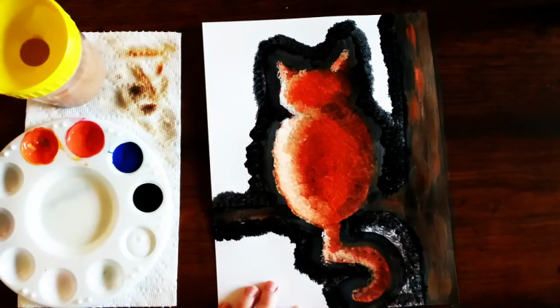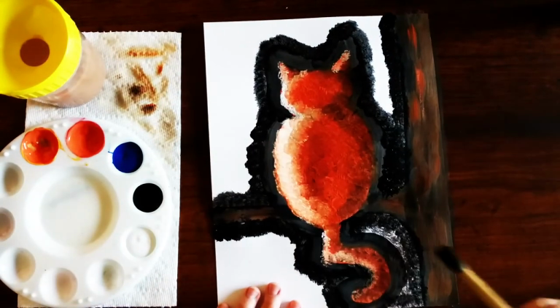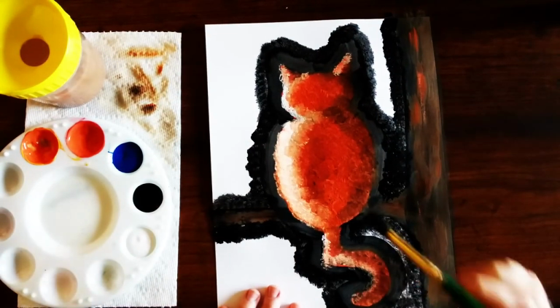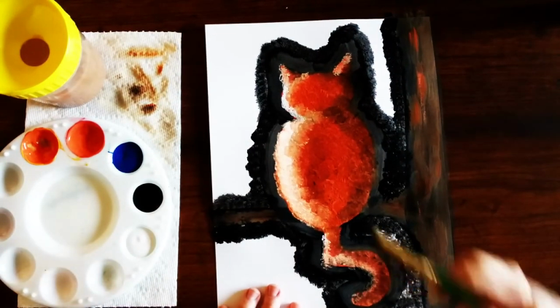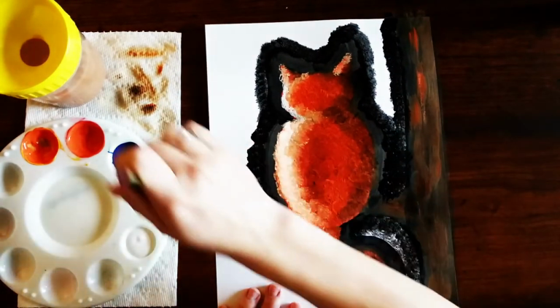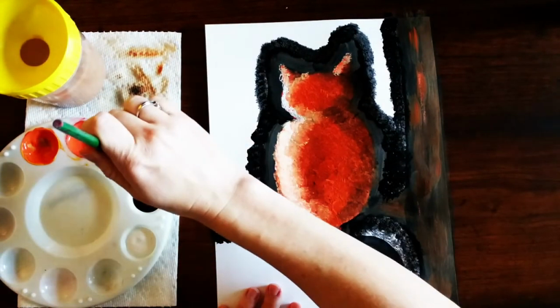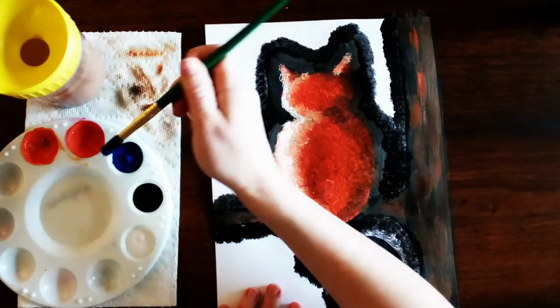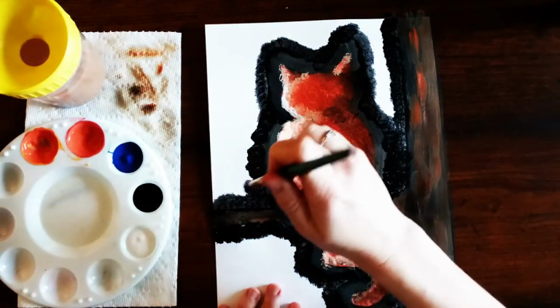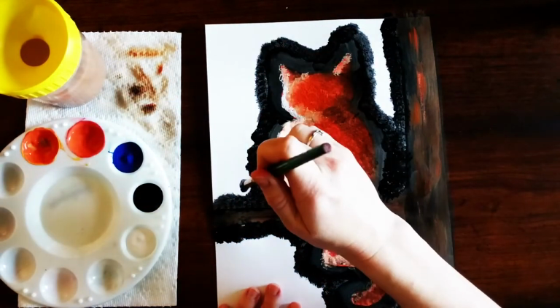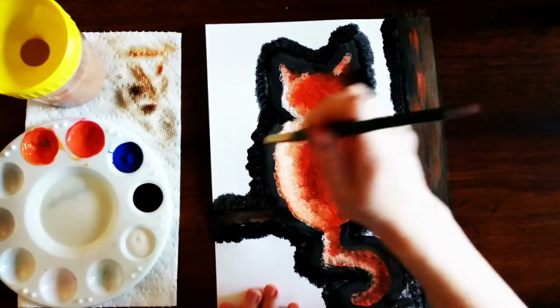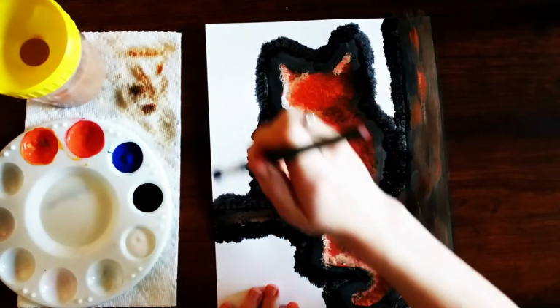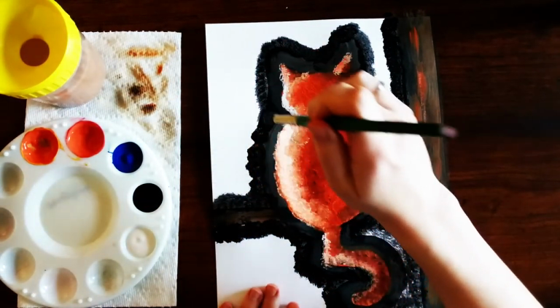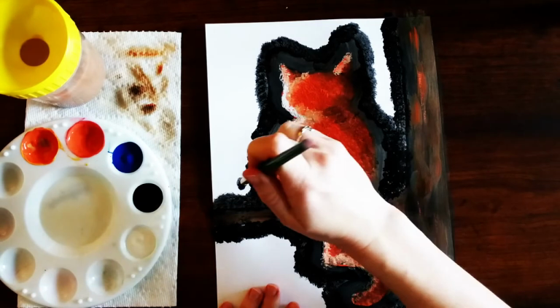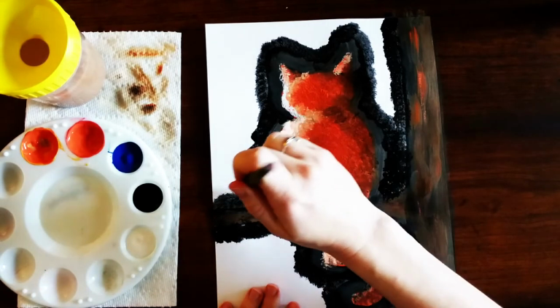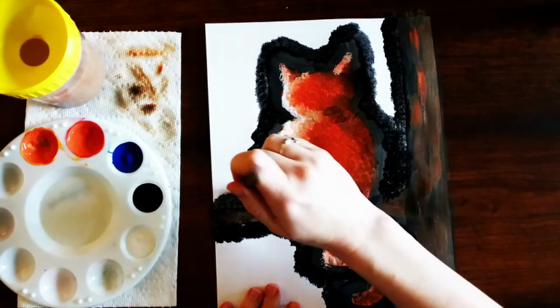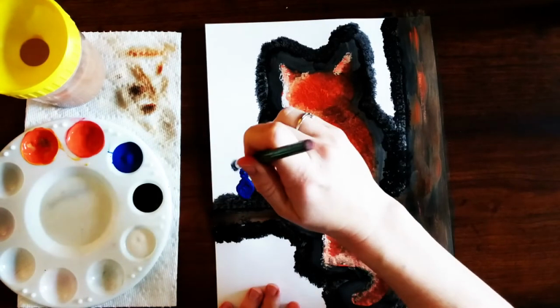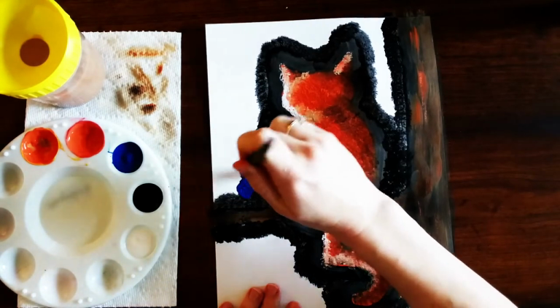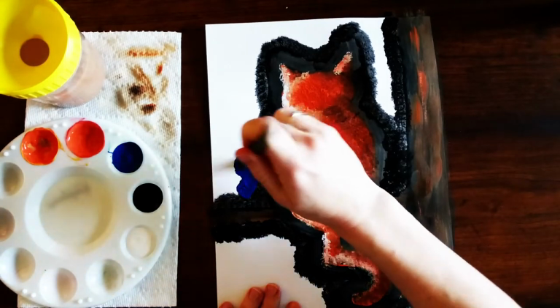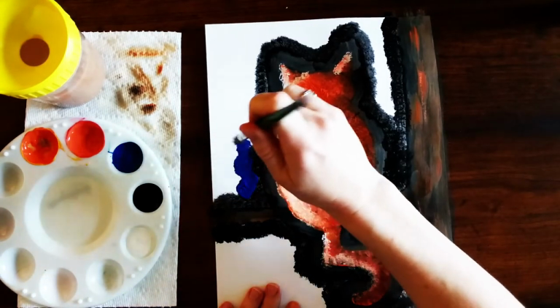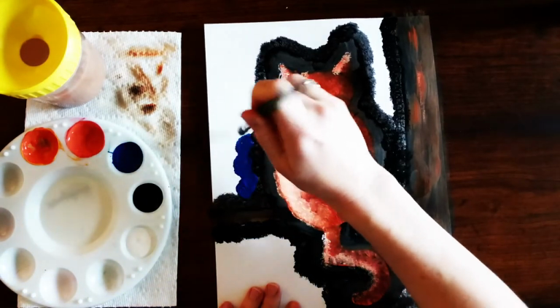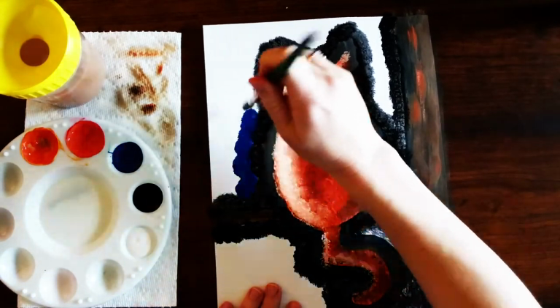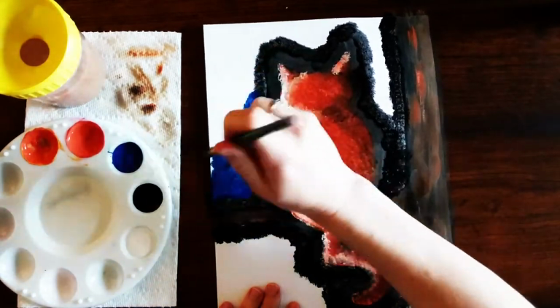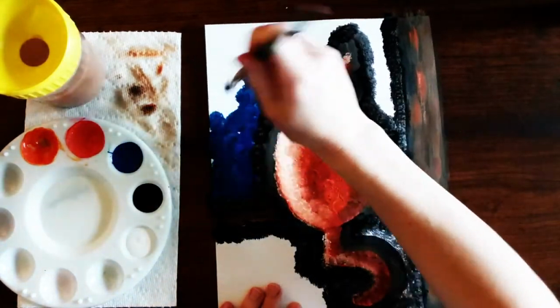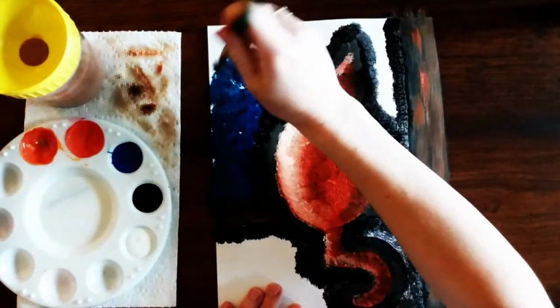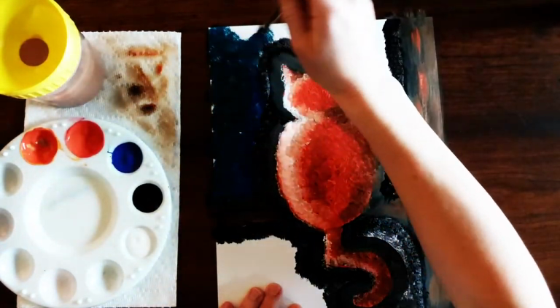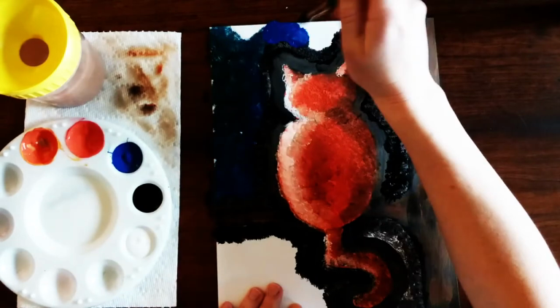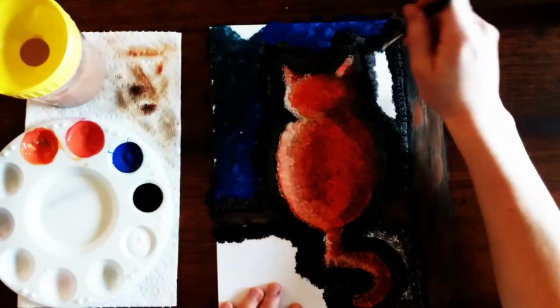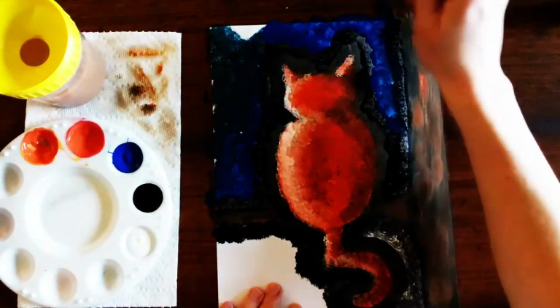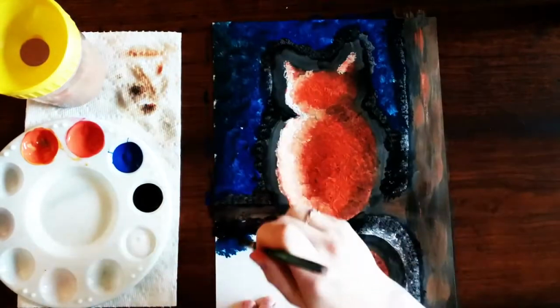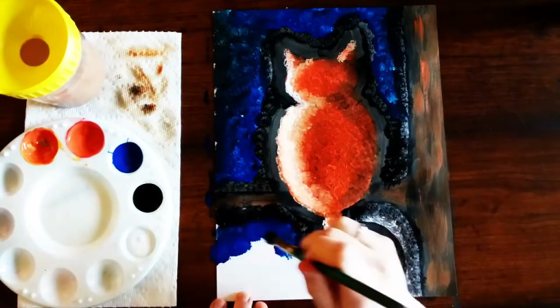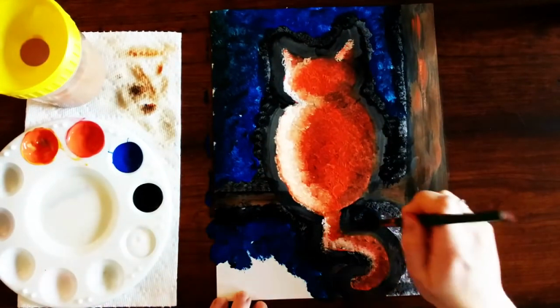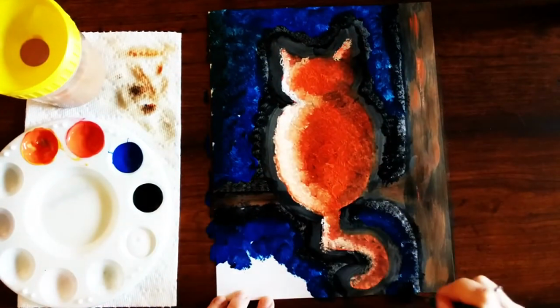Now without cleaning your paintbrush you're gonna pick up some blue and fill in the rest of the white space, dabbing it on with the blue. This technique that we're using — dabbing the paintbrush — is called stippling.